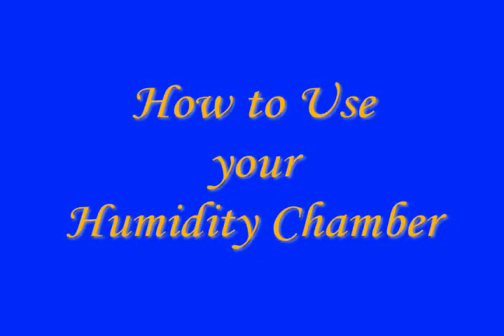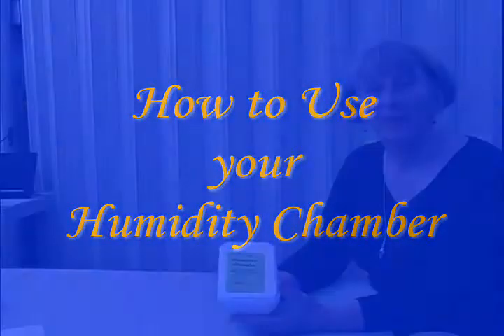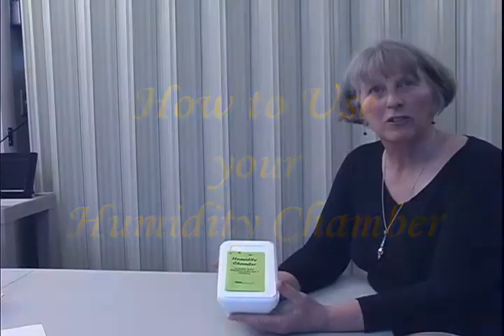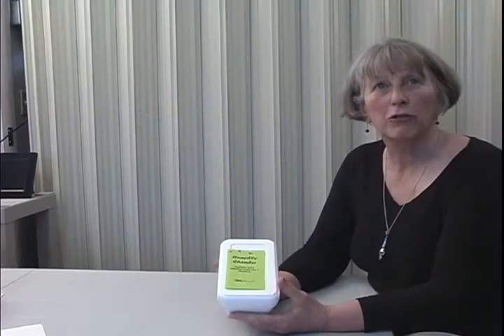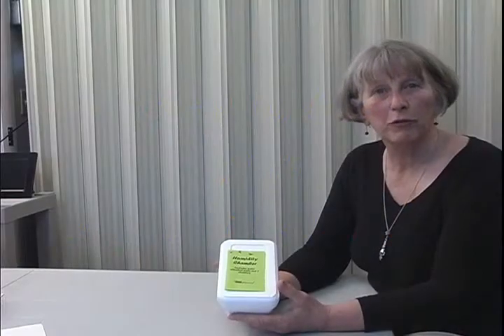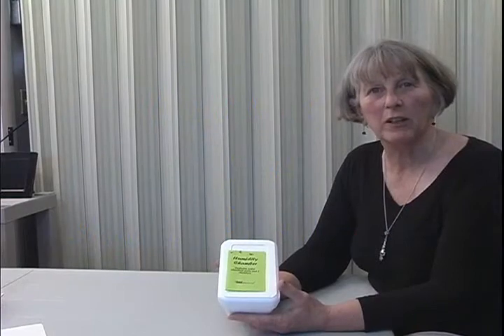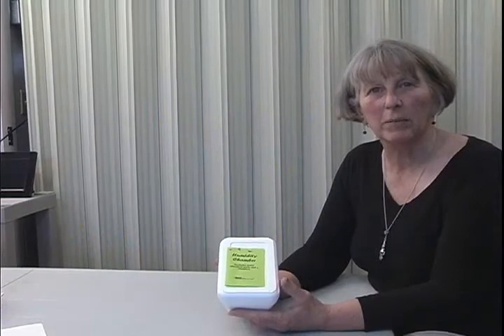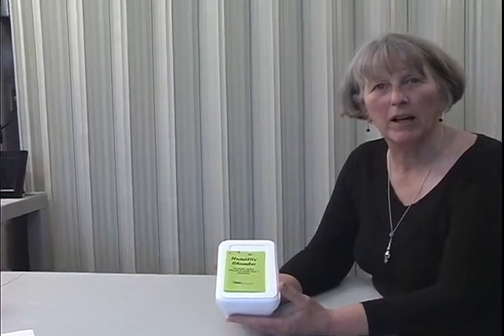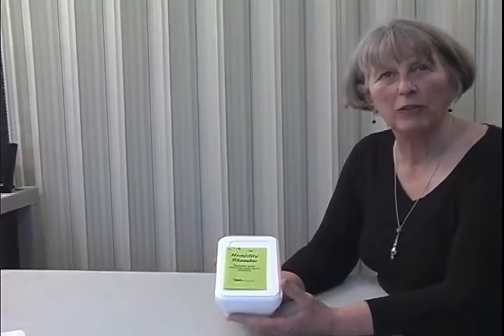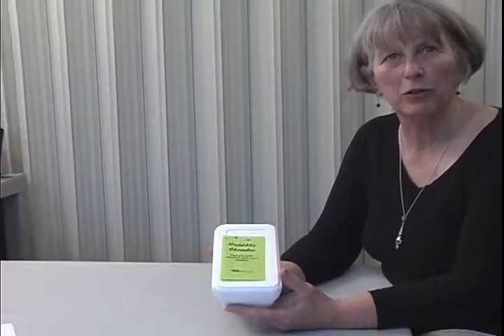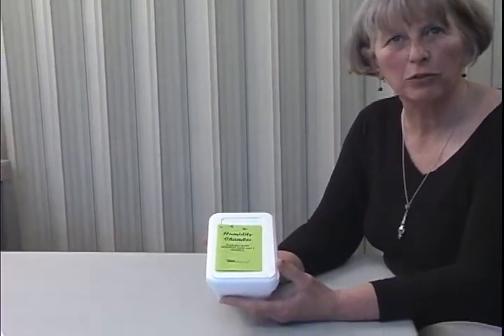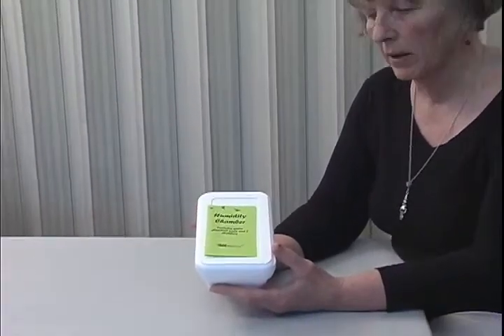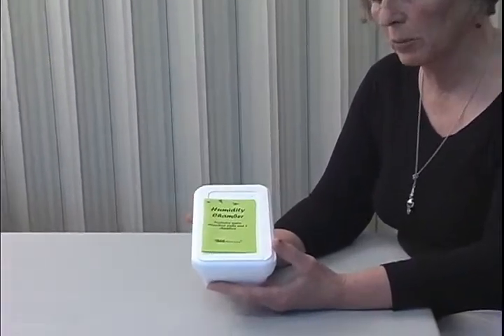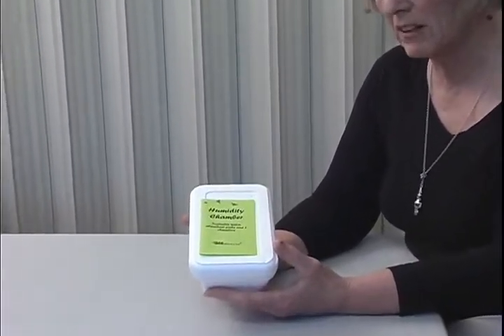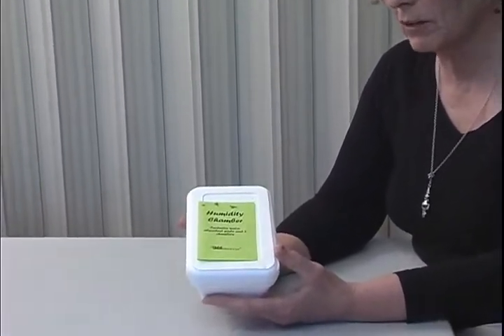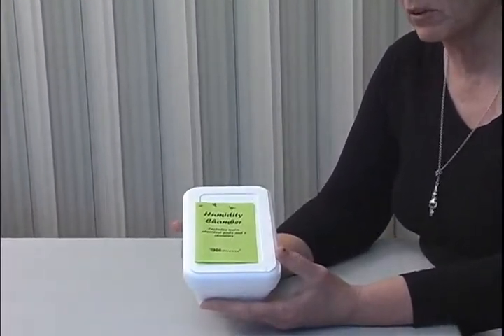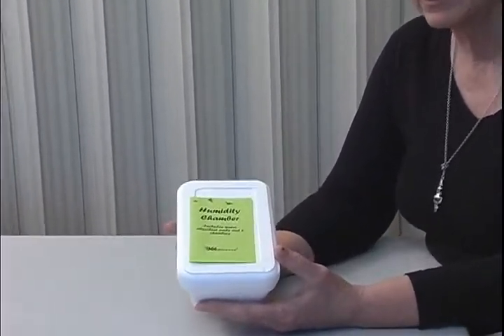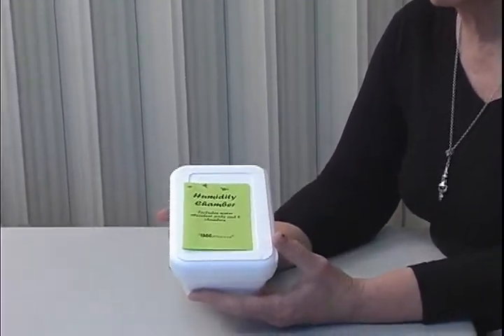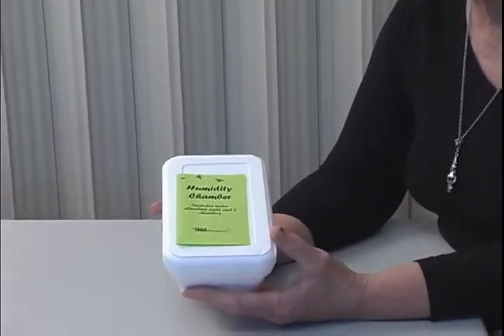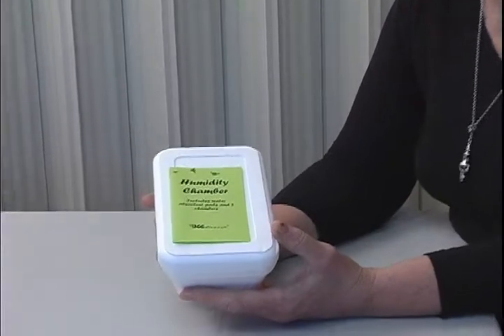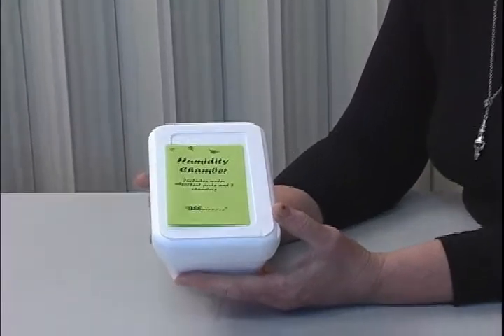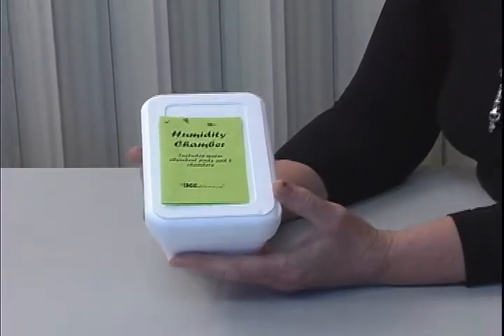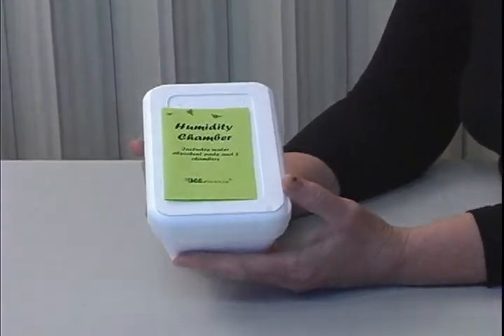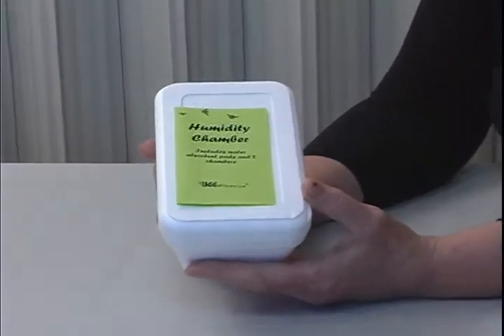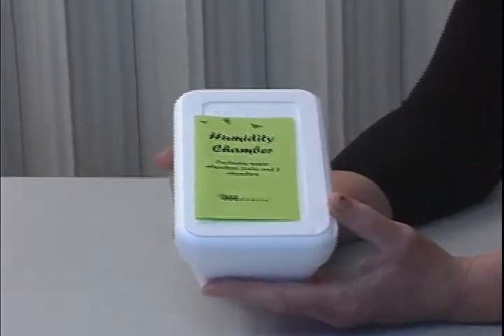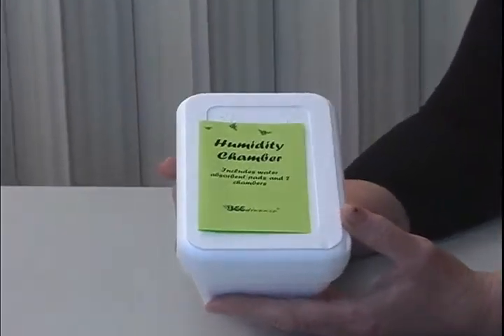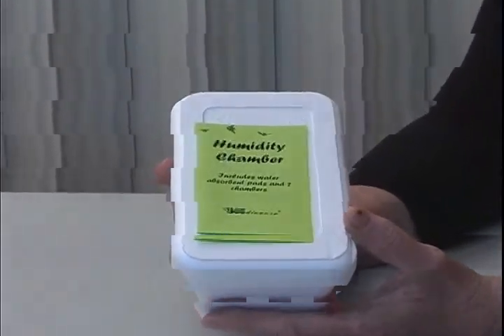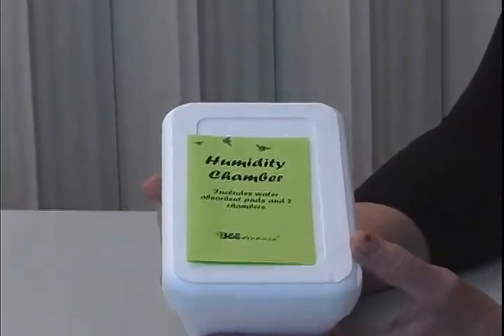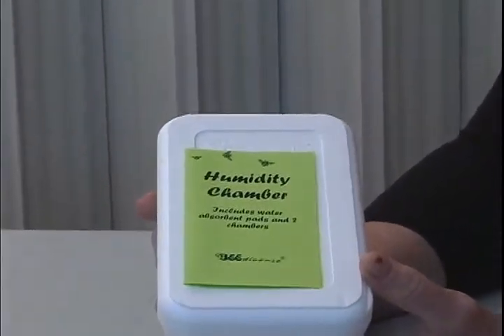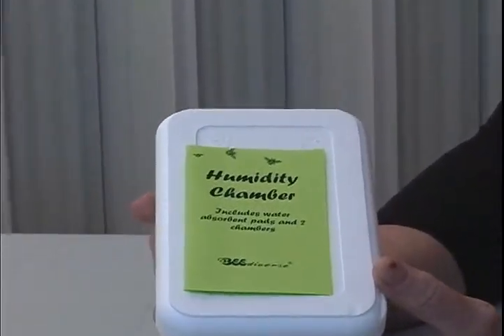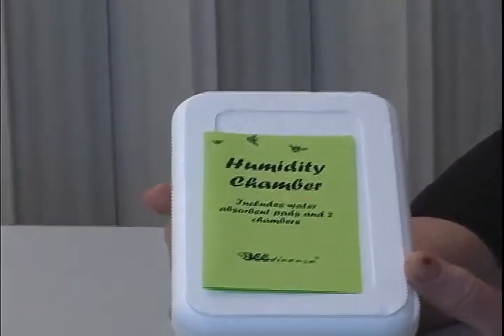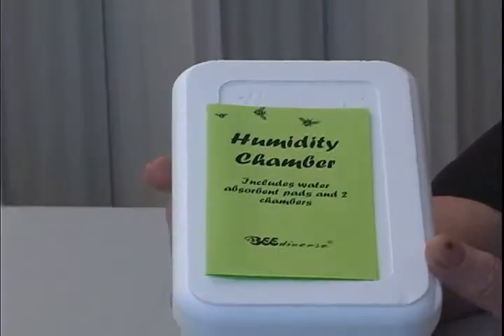This is a short video clip on how to use your humidity chamber. It is used to safely store cocoons over the winter inside your refrigerator.